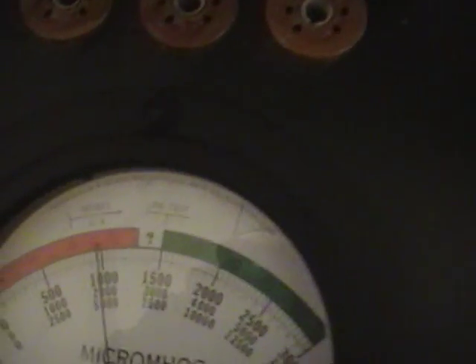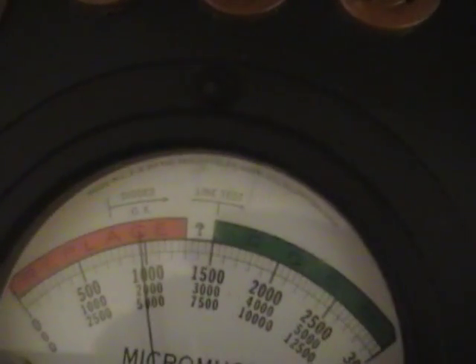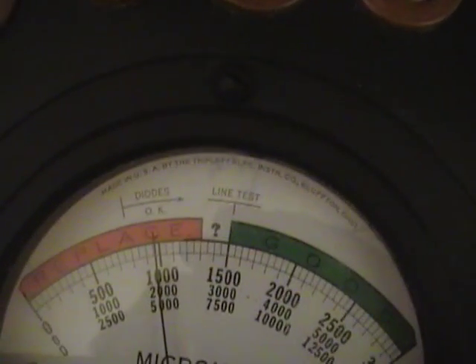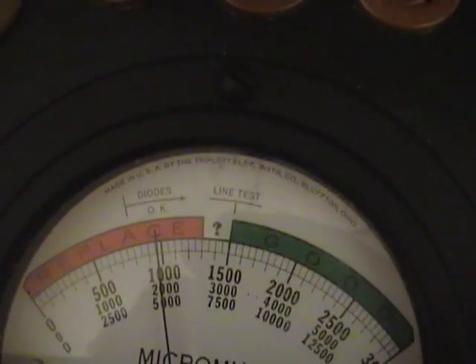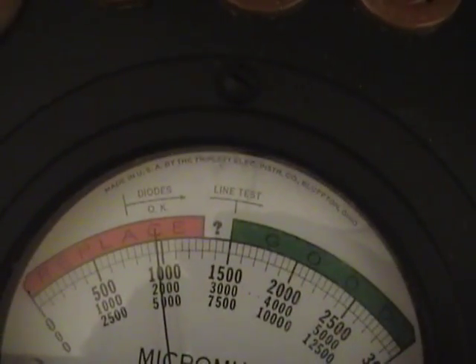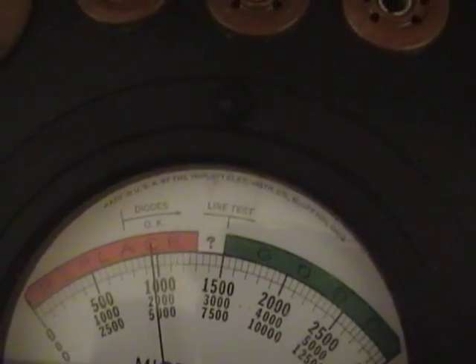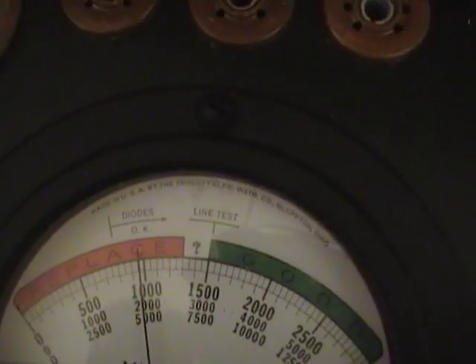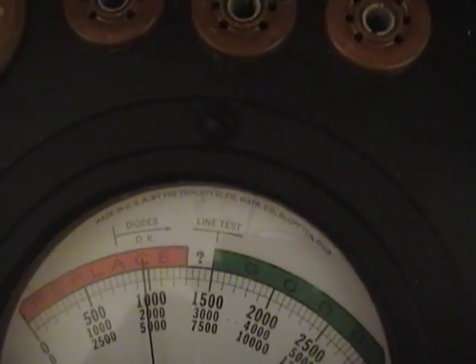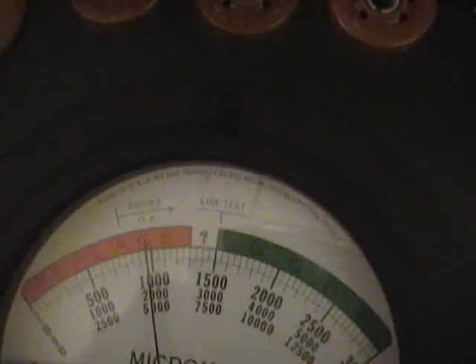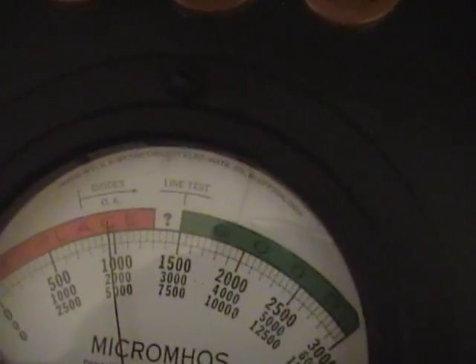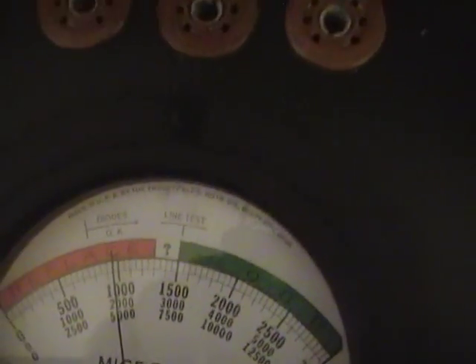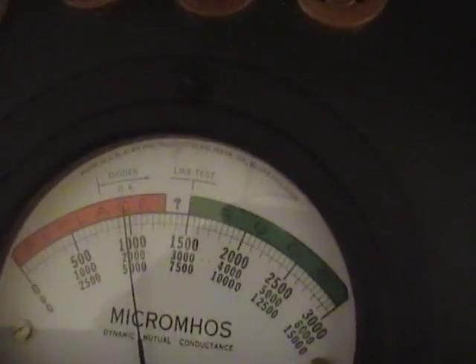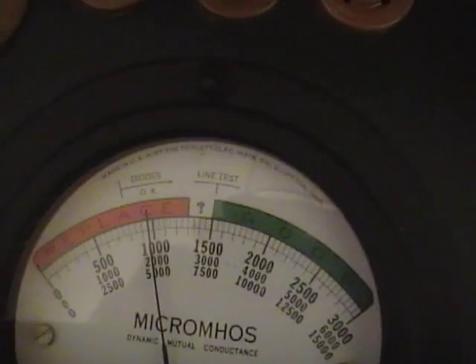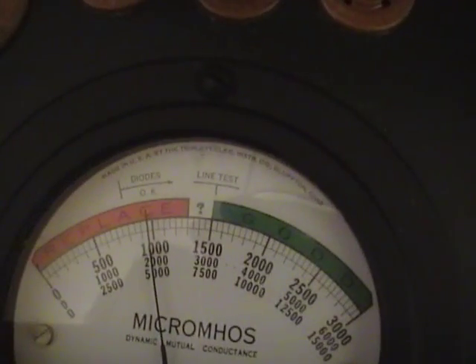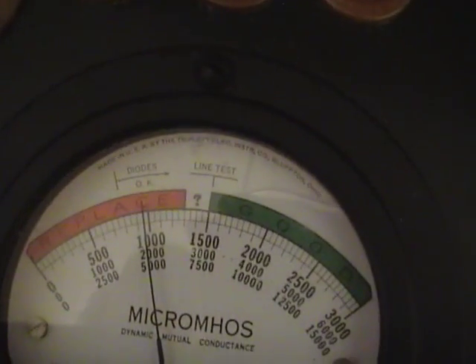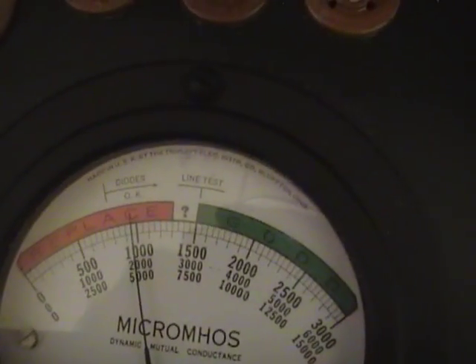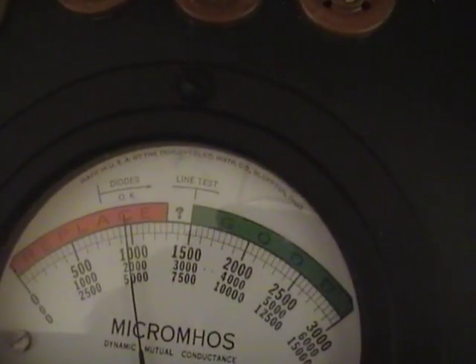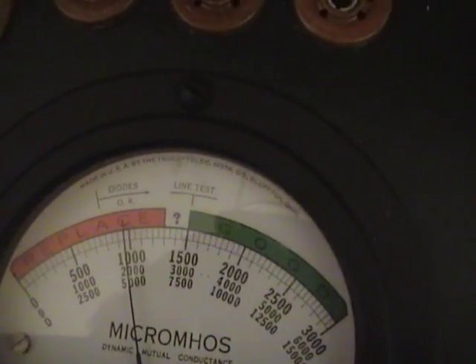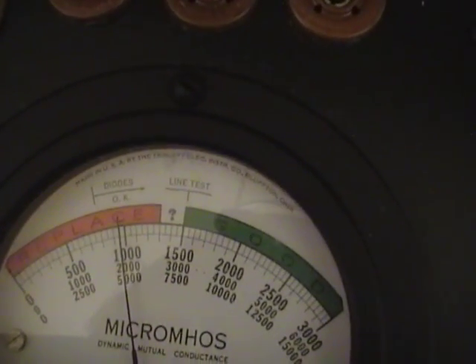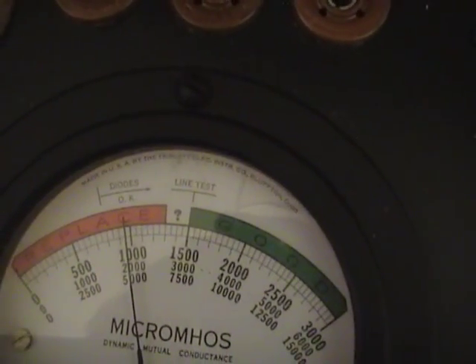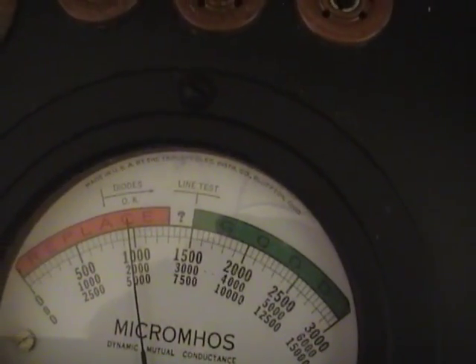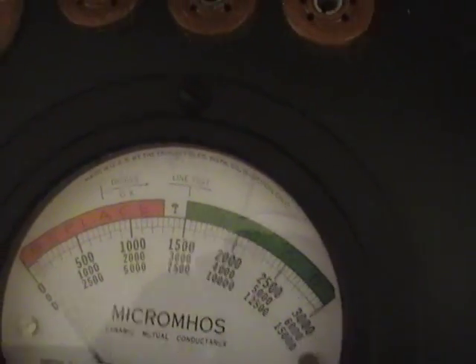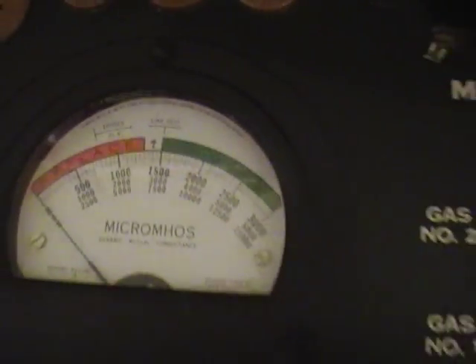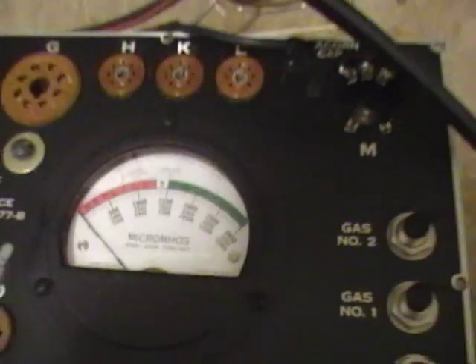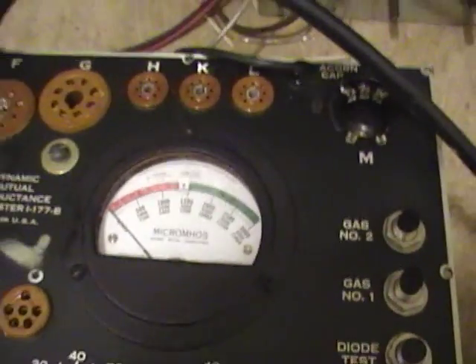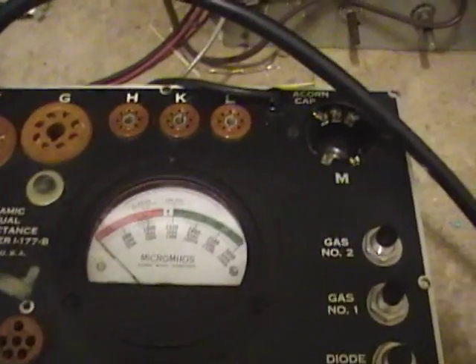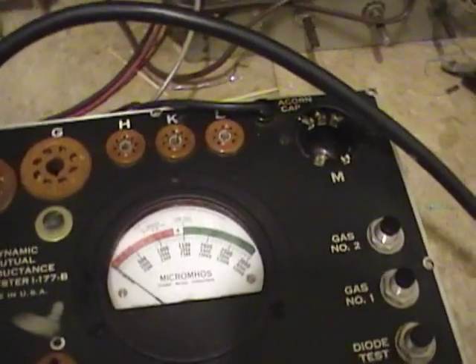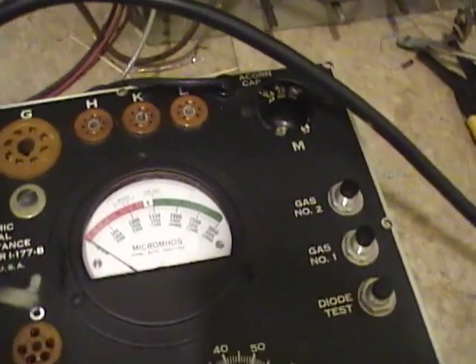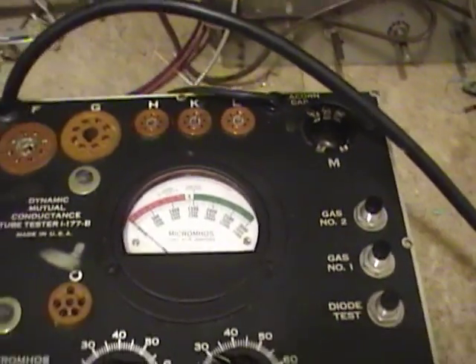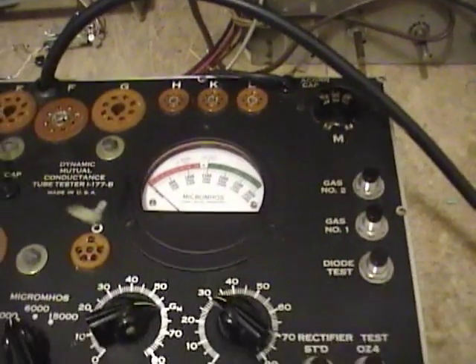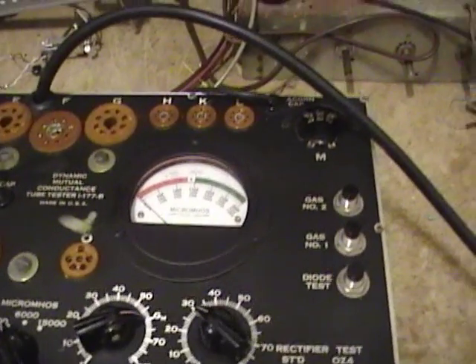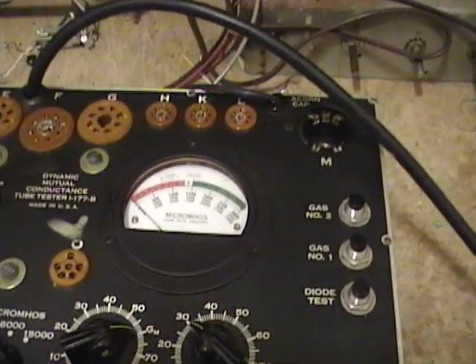It's just about a thousand — or even a little less. The datasheet said 1050 was typical. So I suspect this has a little bit of life left, but it's definitely a bit worn out.